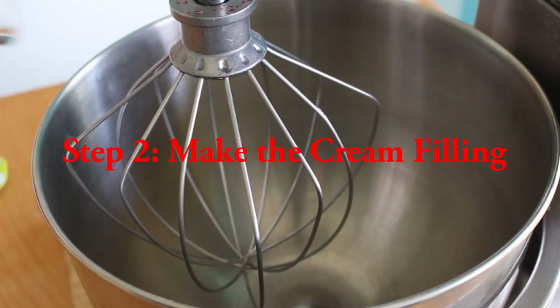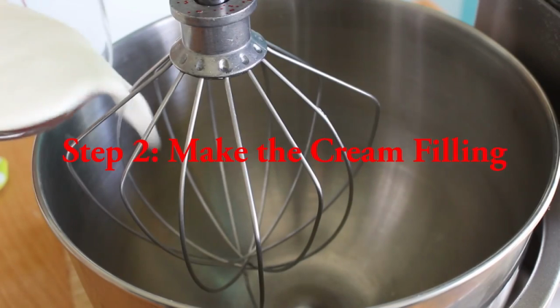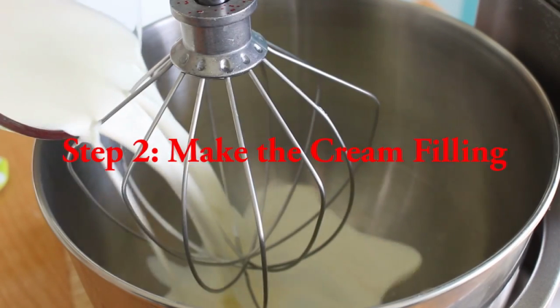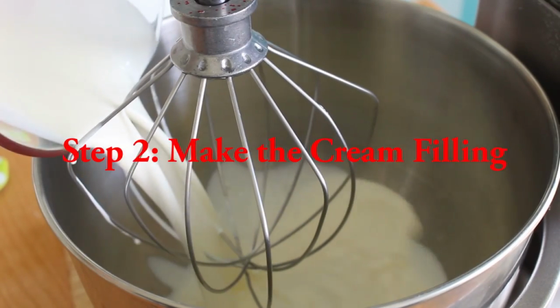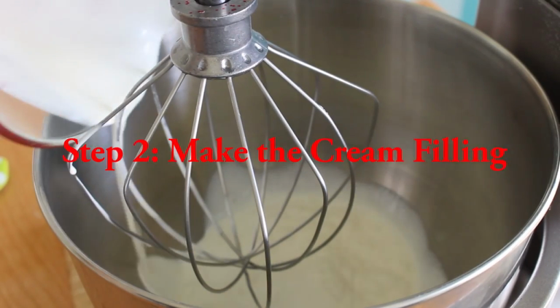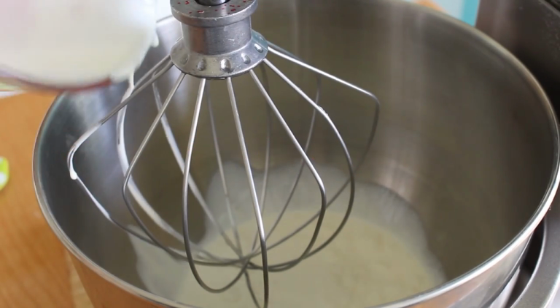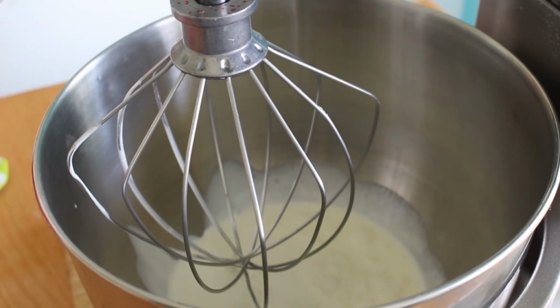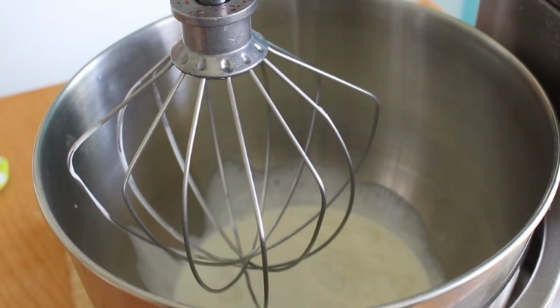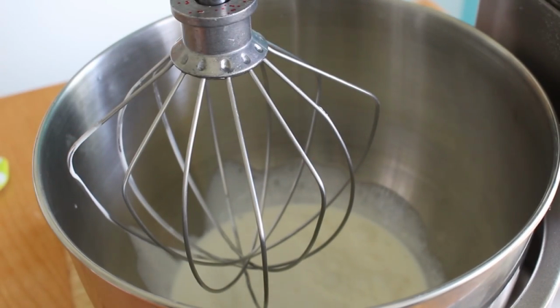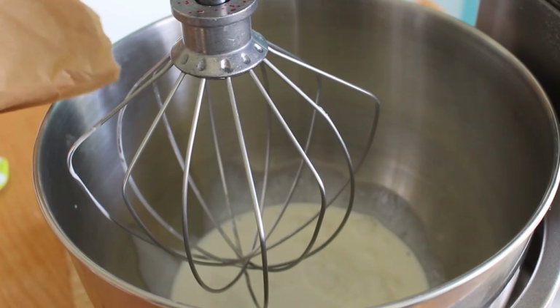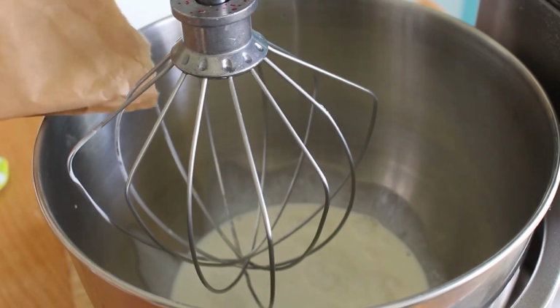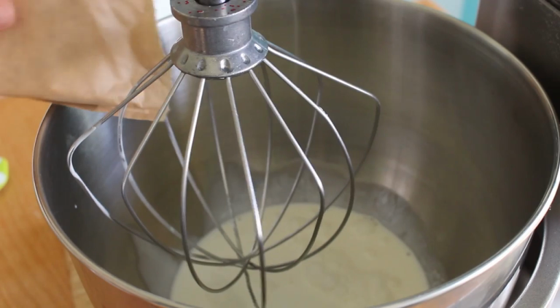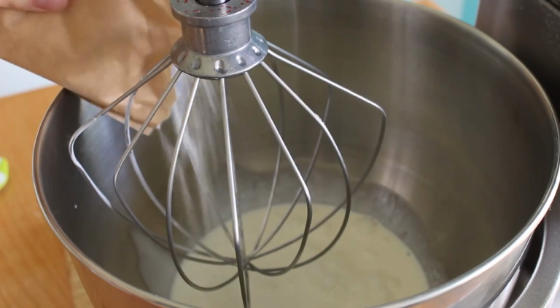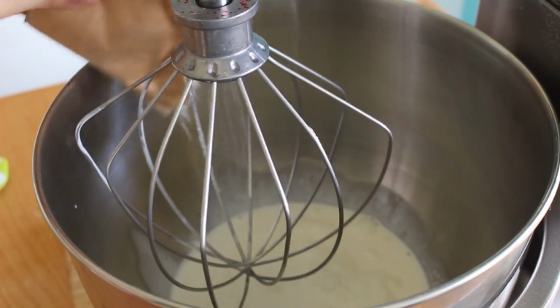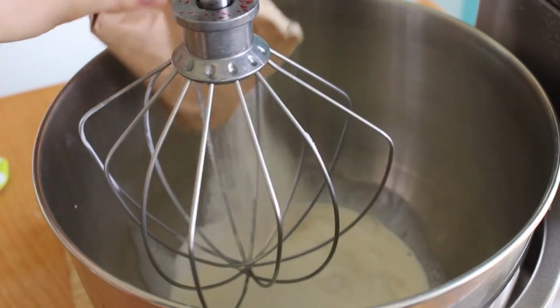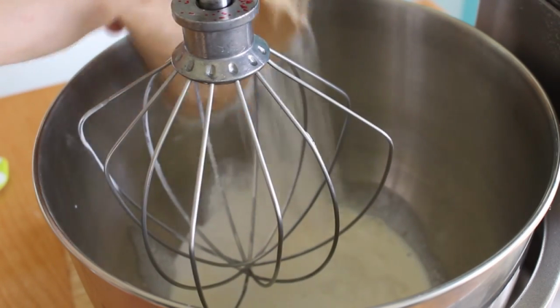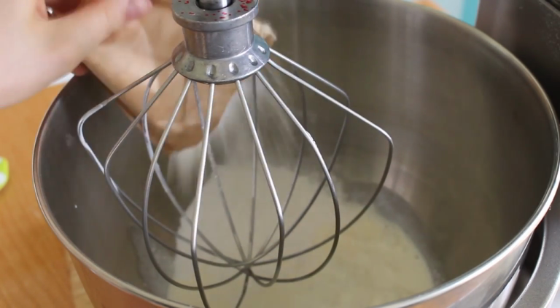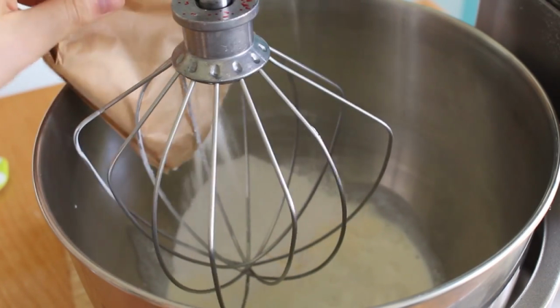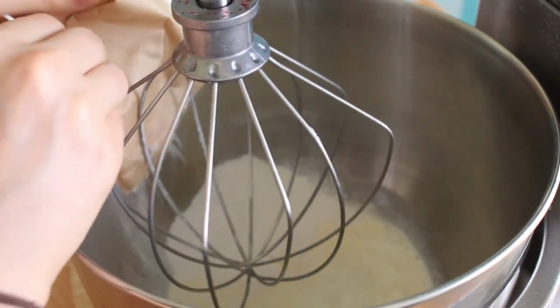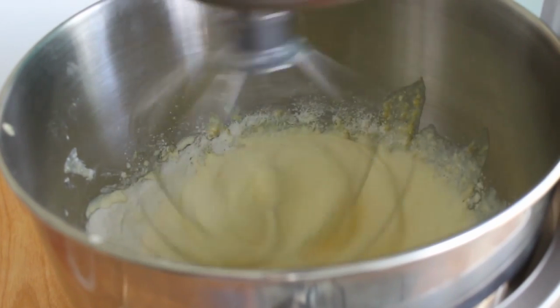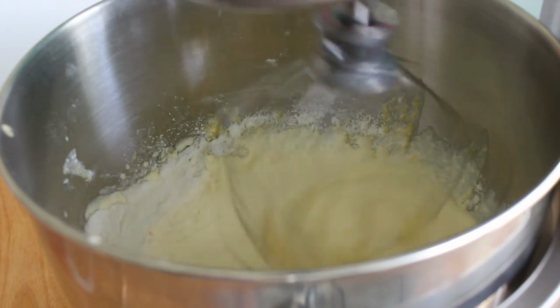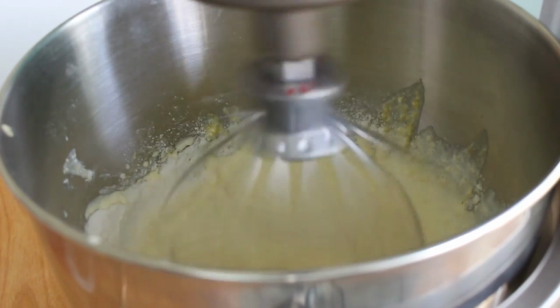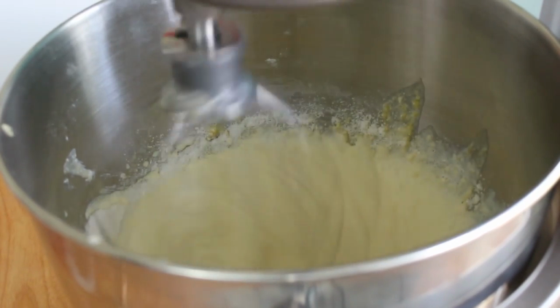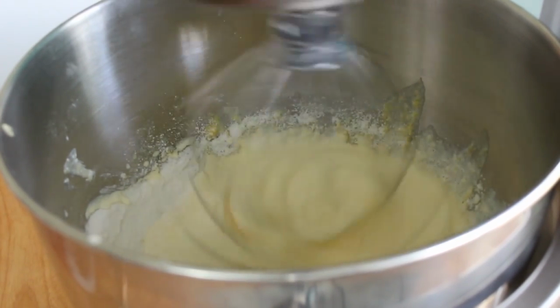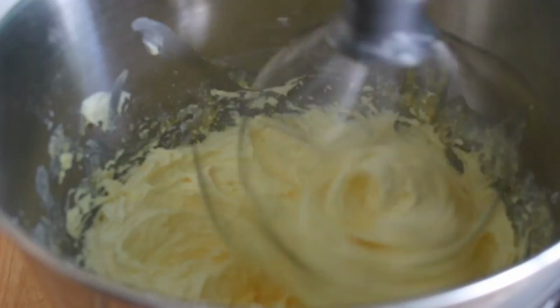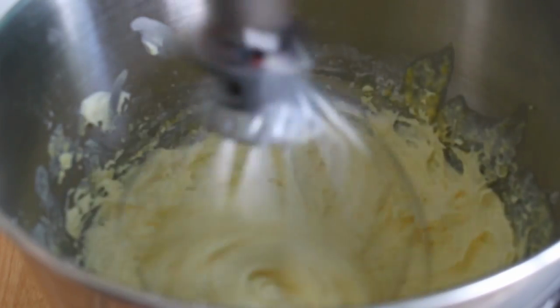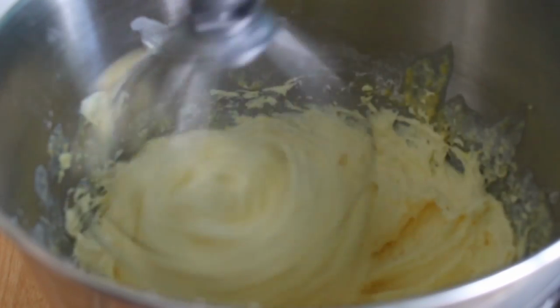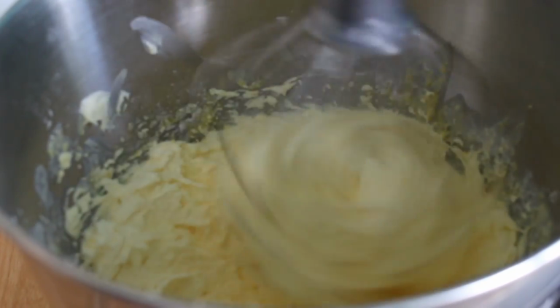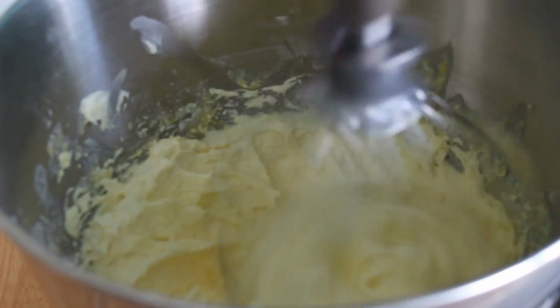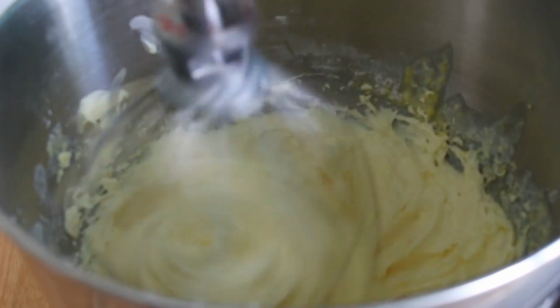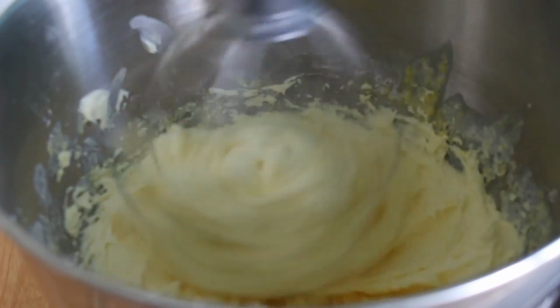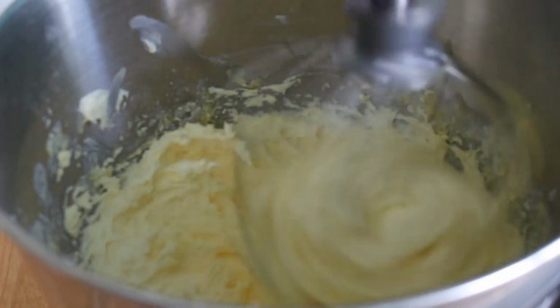To make the cream filling, combine three and a half cups of heavy cream with two and a half packets of Jello instant pudding mix. Mix on medium speed for about two minutes, then up the speed to high until stiff peaks form.